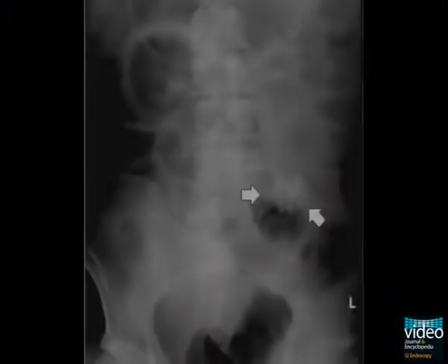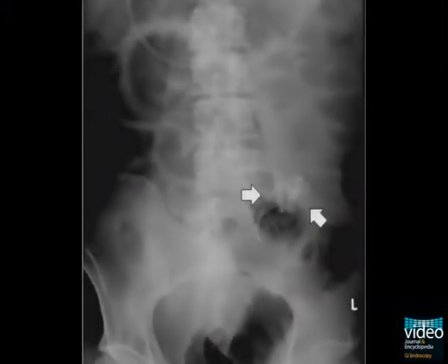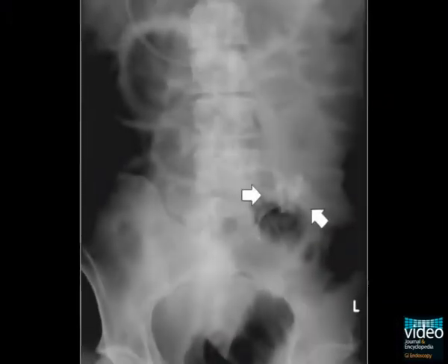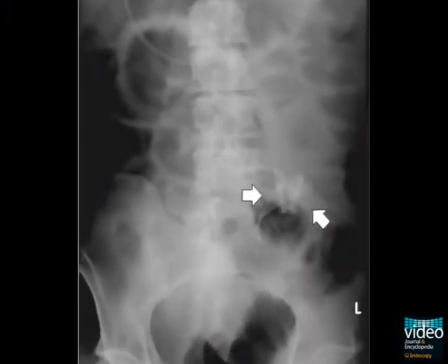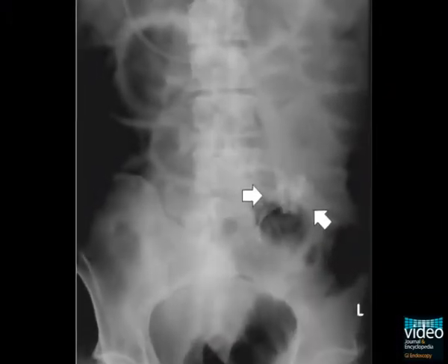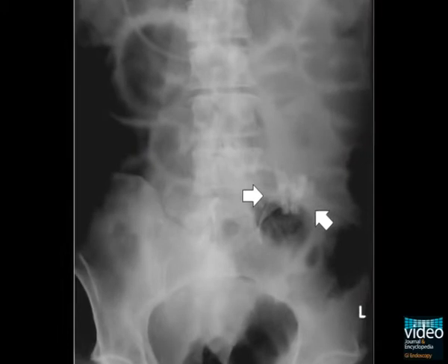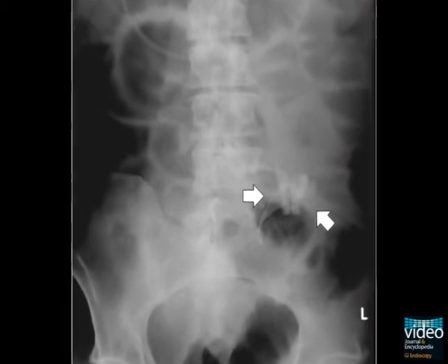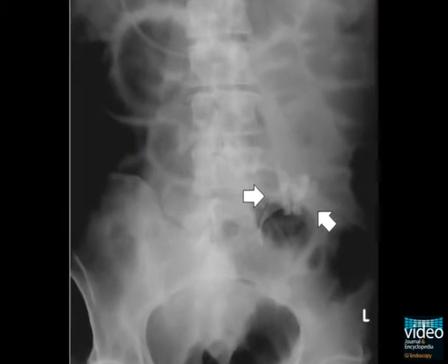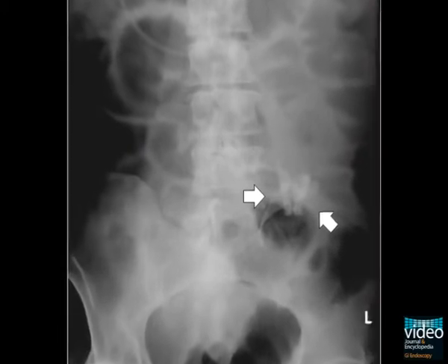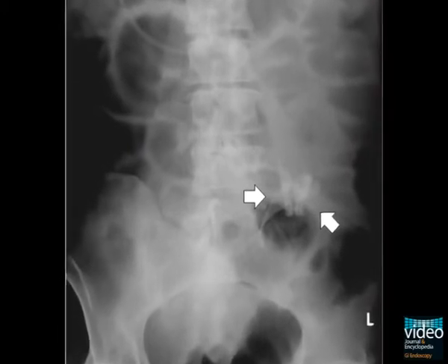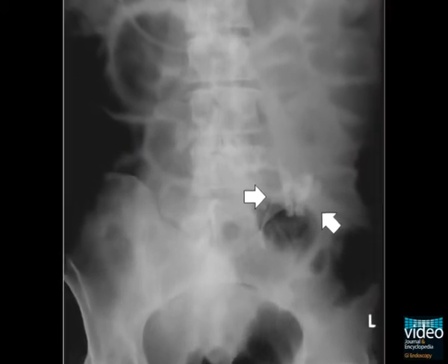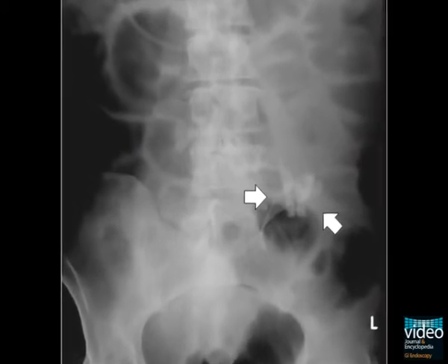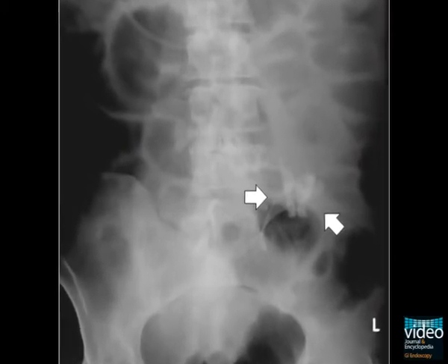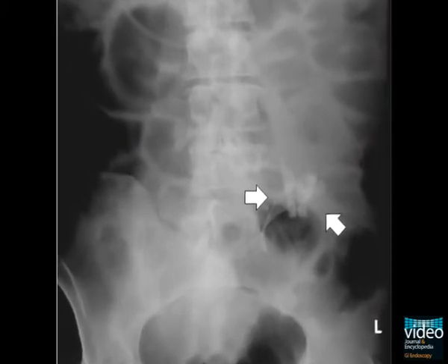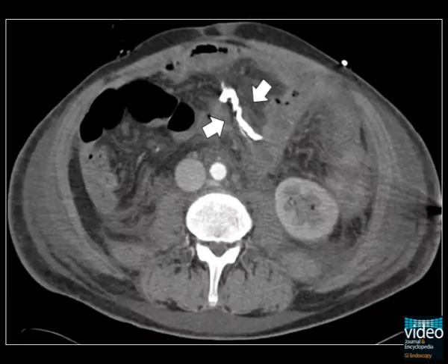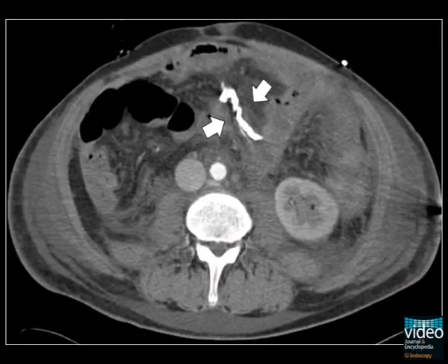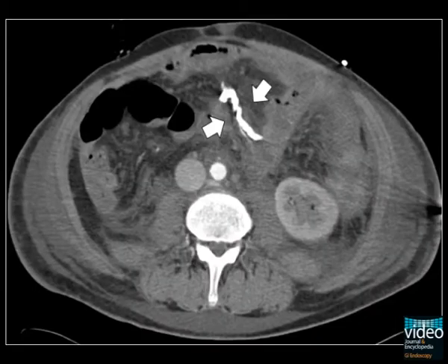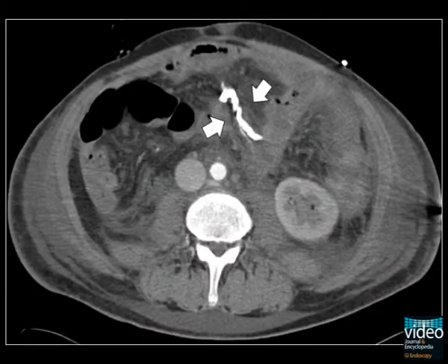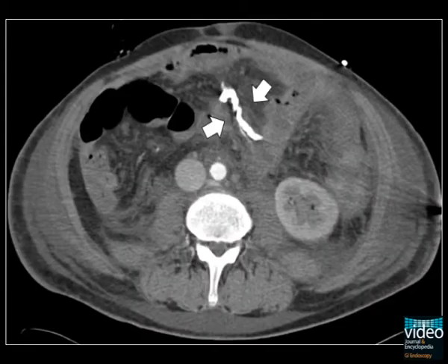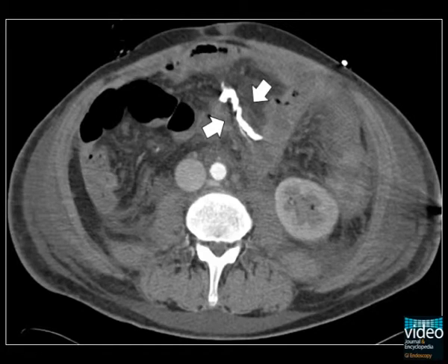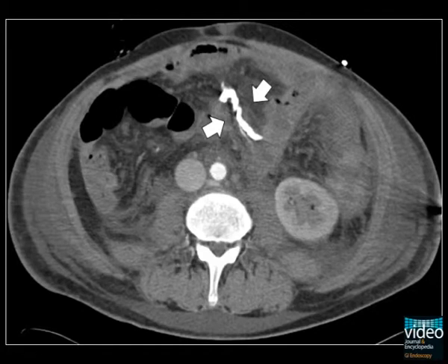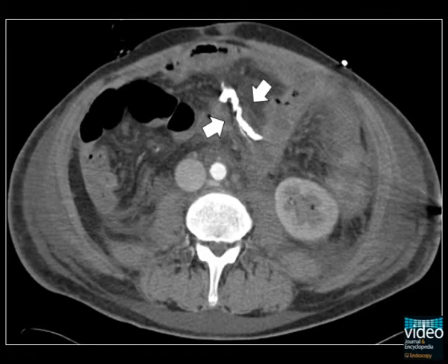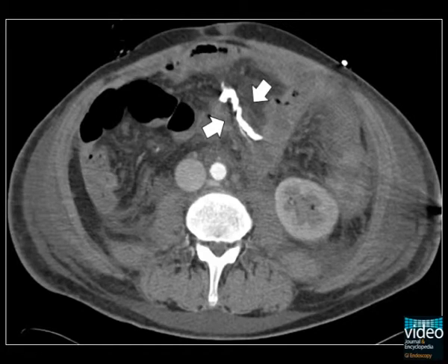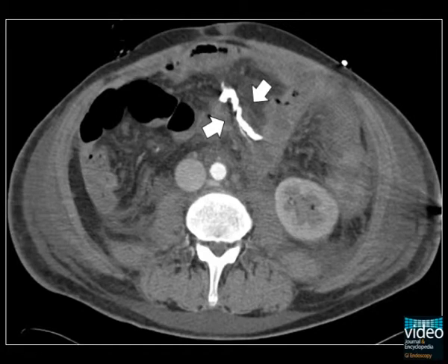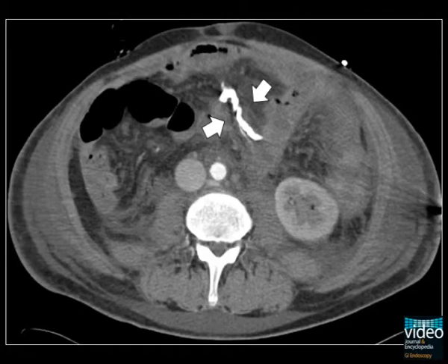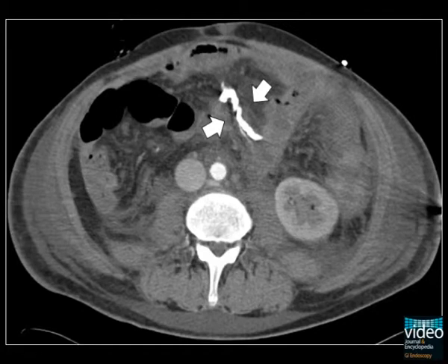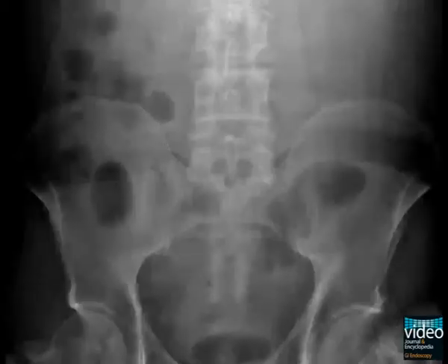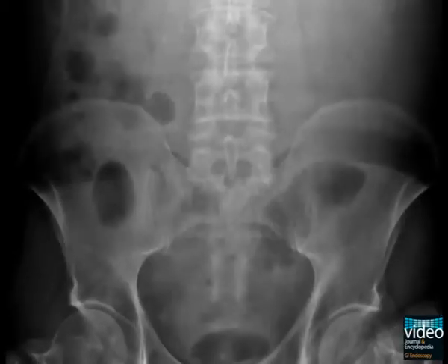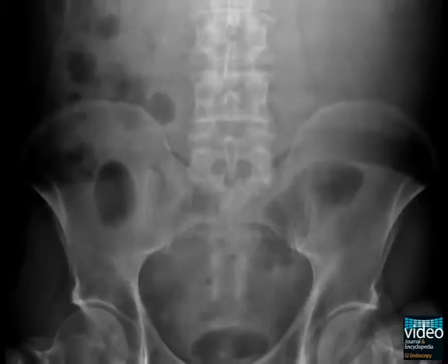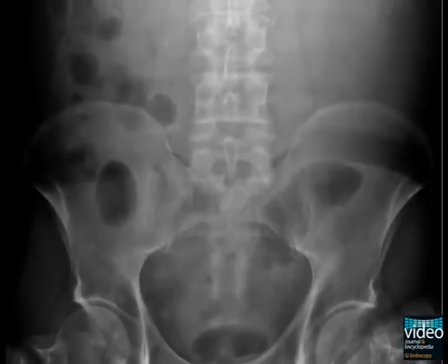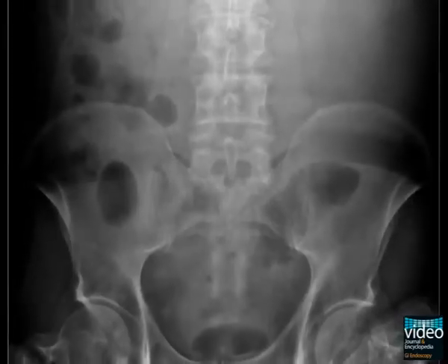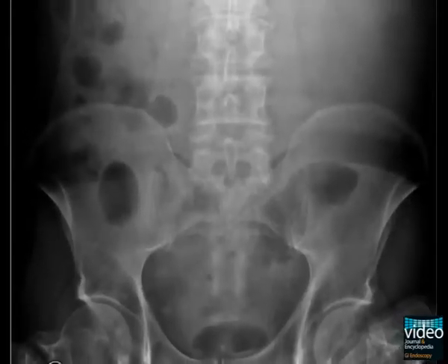After the intervention, bleeding stopped immediately. X-ray and computed tomography imaging reveal the tissue glue within the vessel. One year later, the clot is no longer visible on the X-ray image.